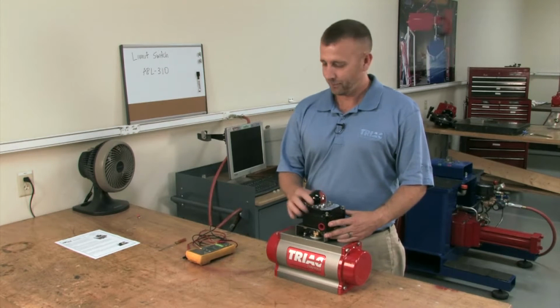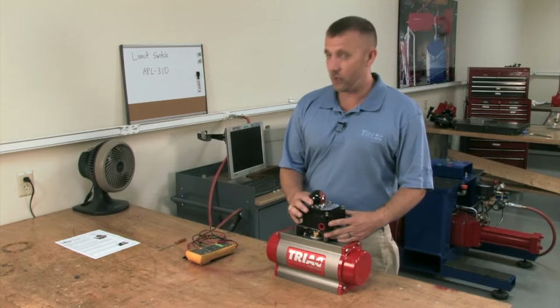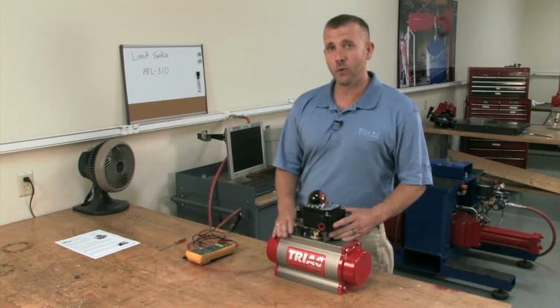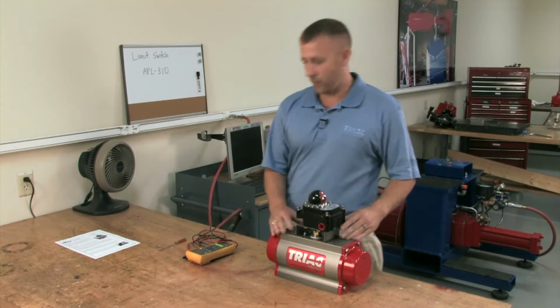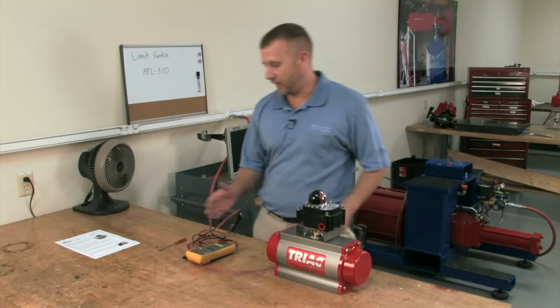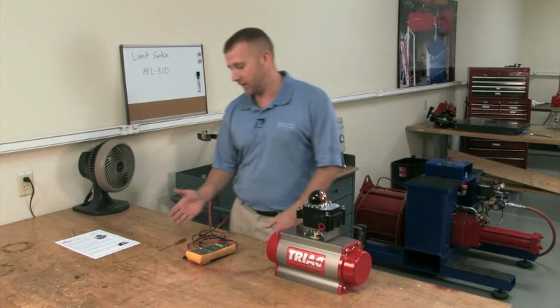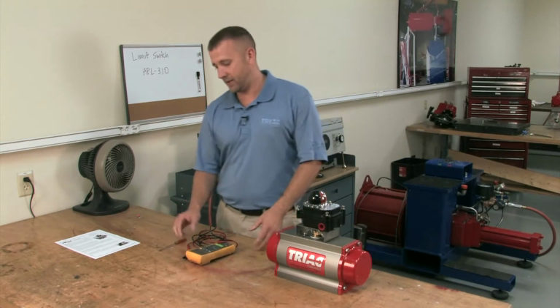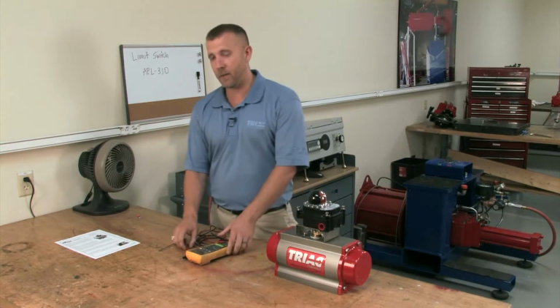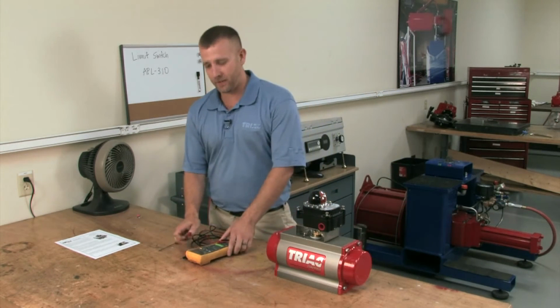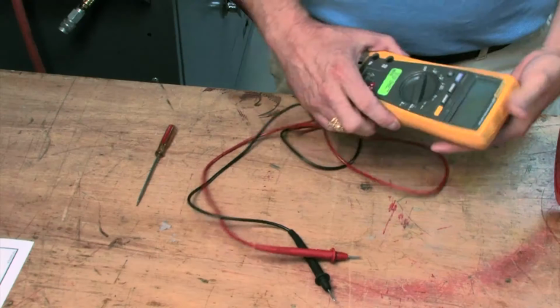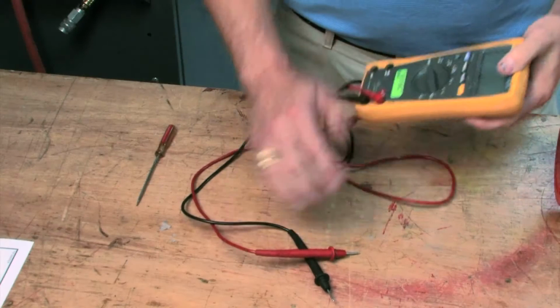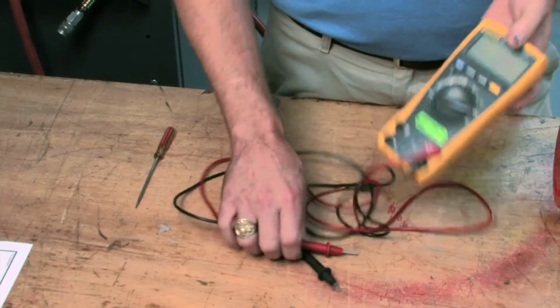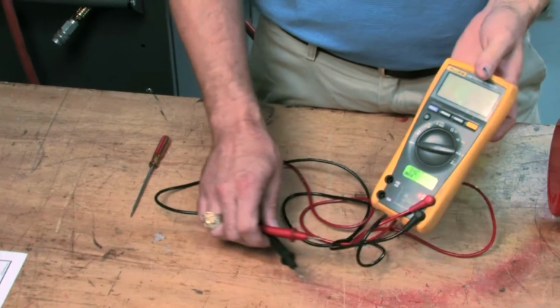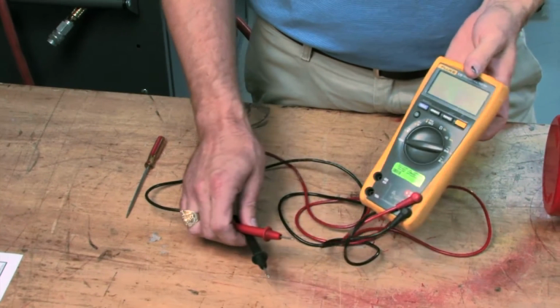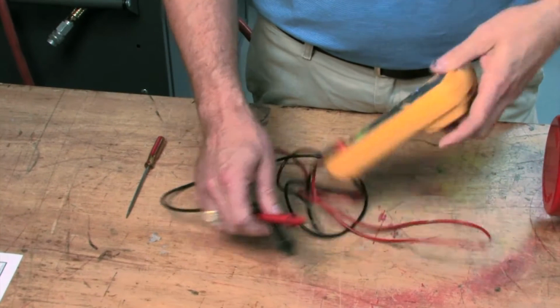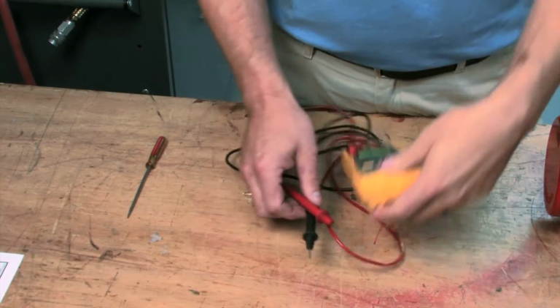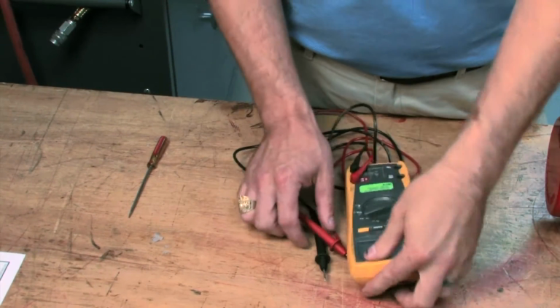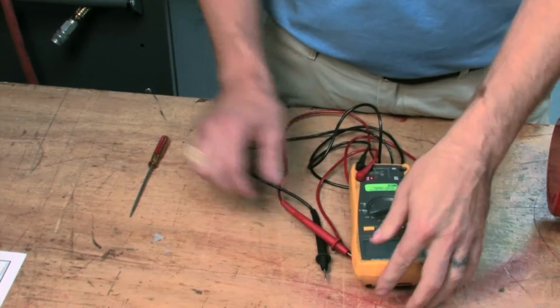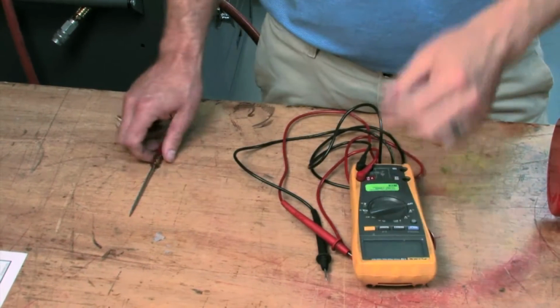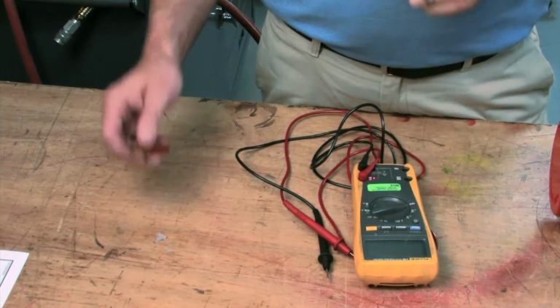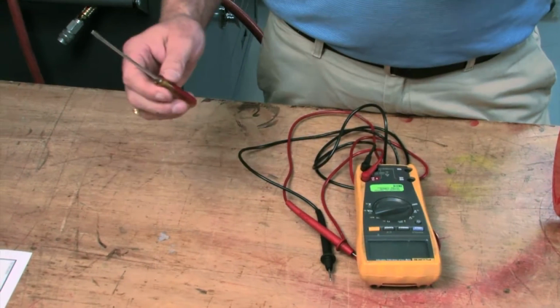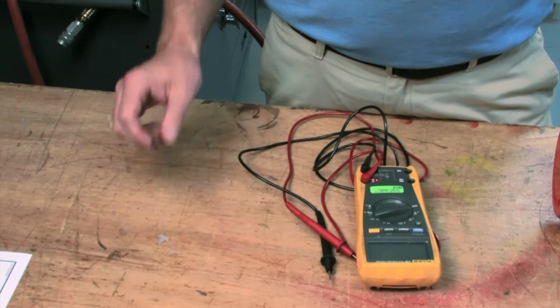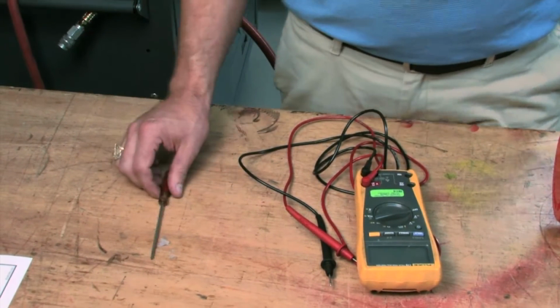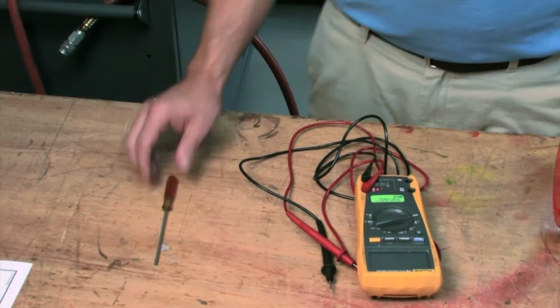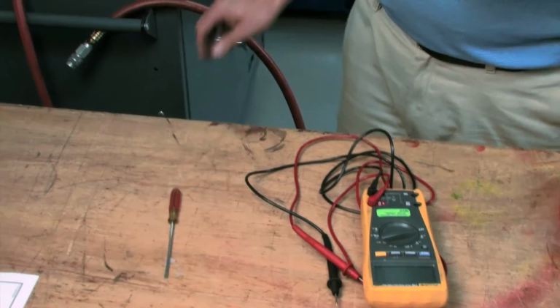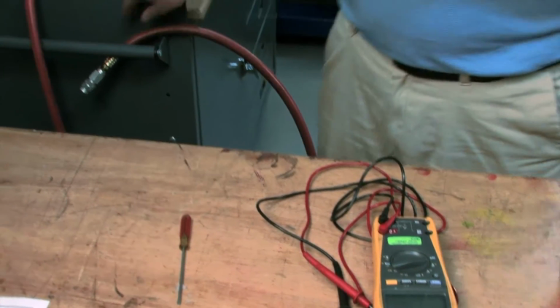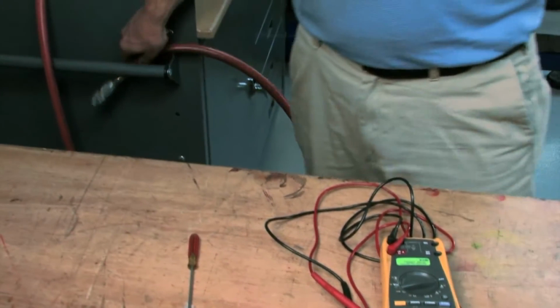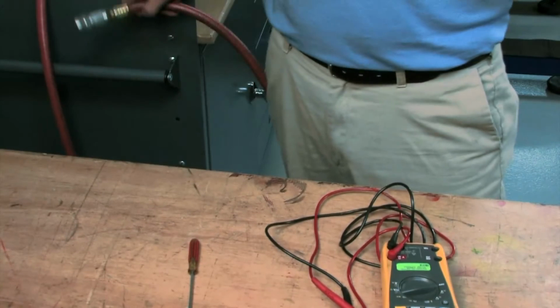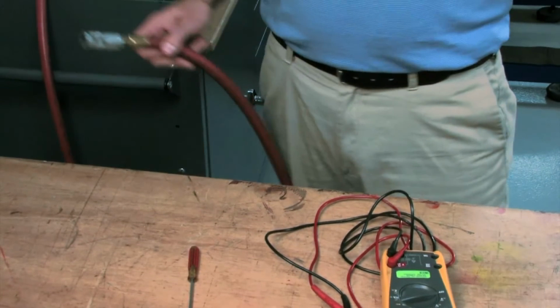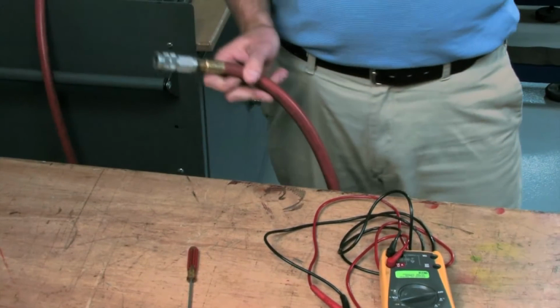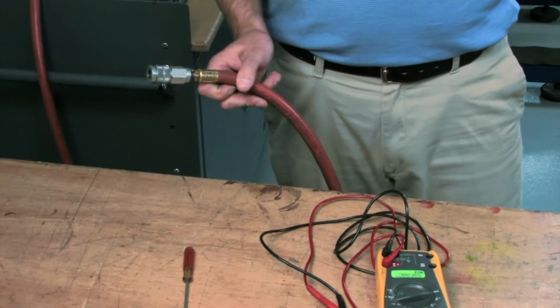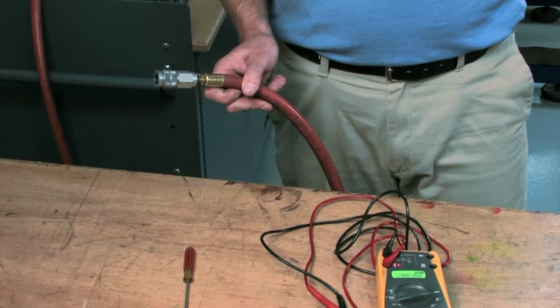A few tools we're going to need for today's calibration: the Fluke meter, screwdriver, and clean shop air.